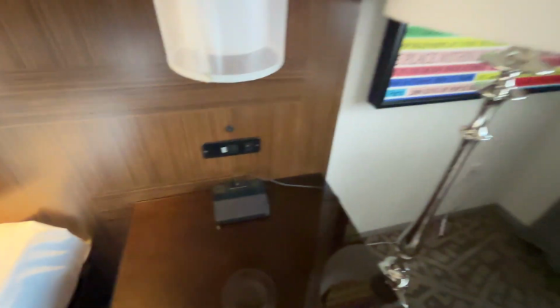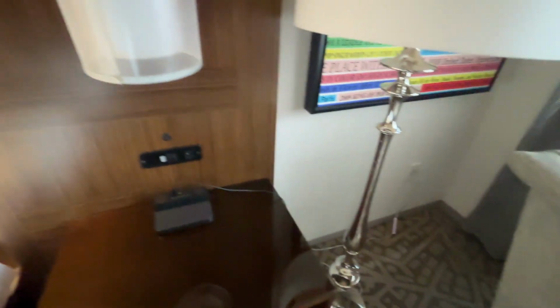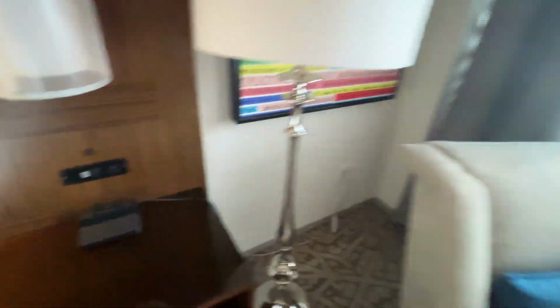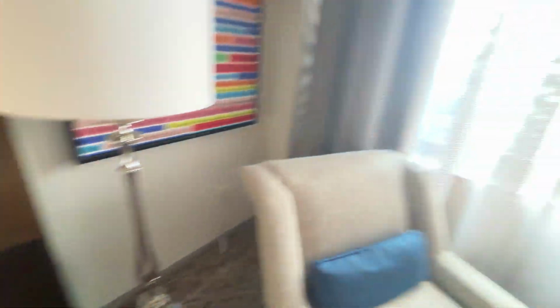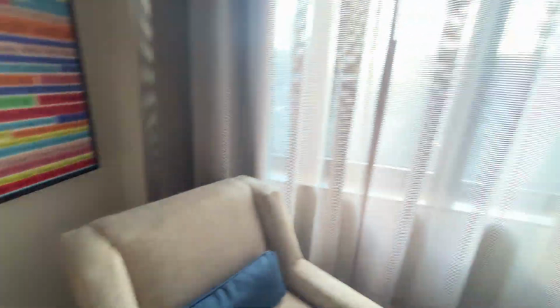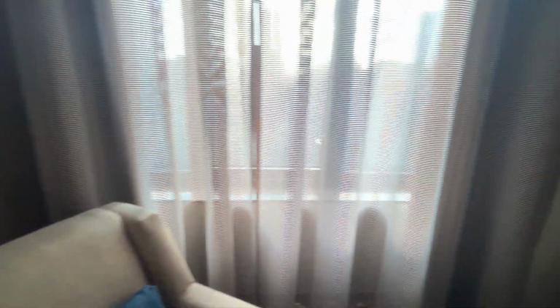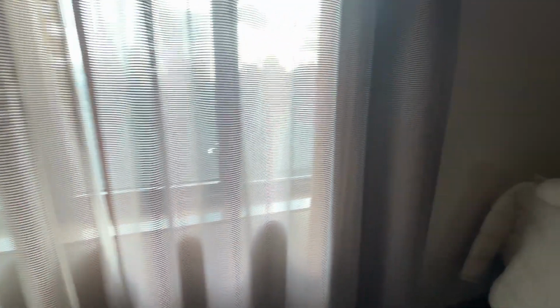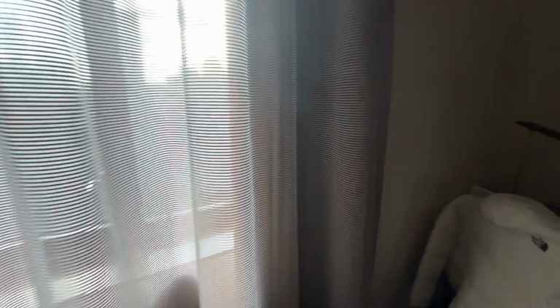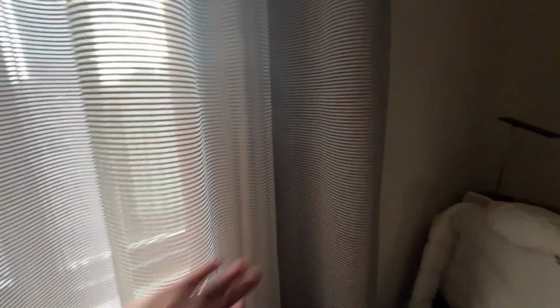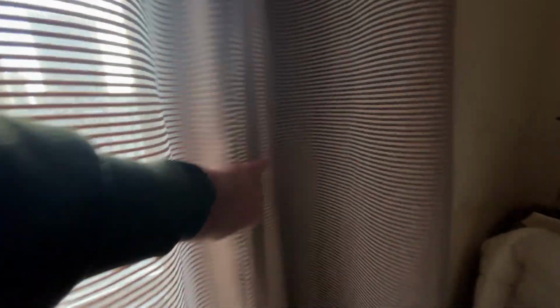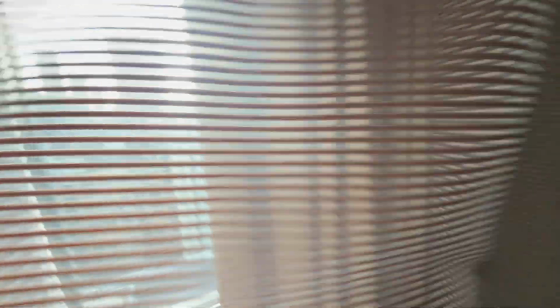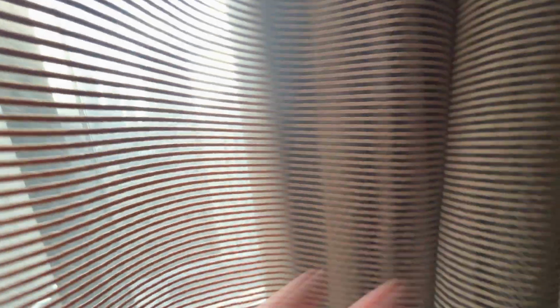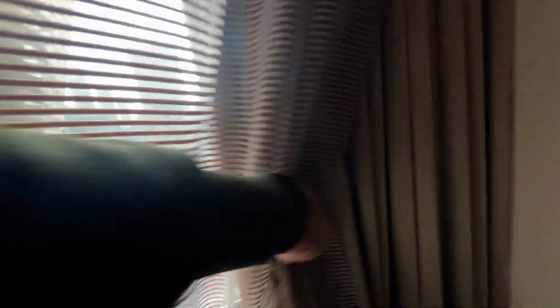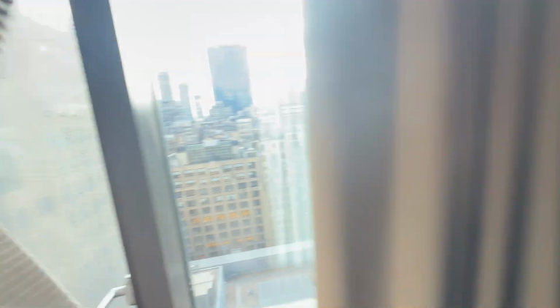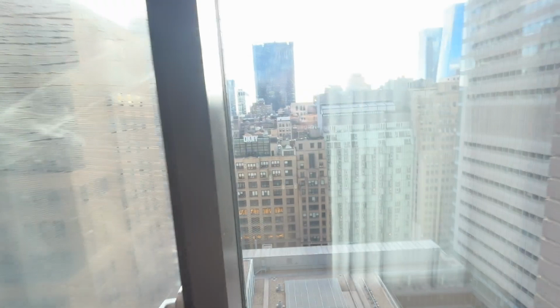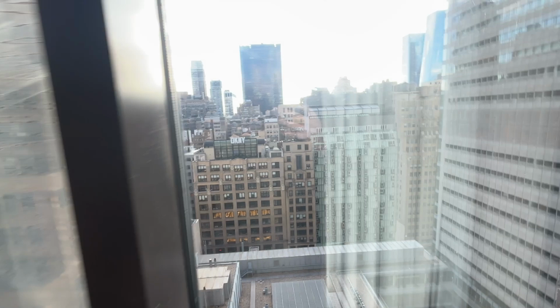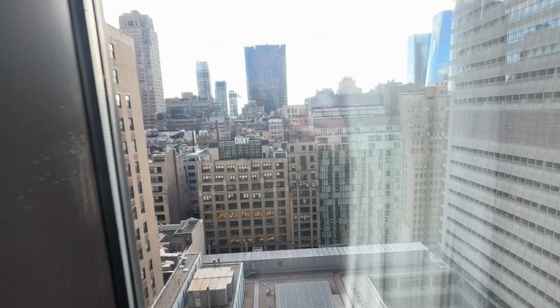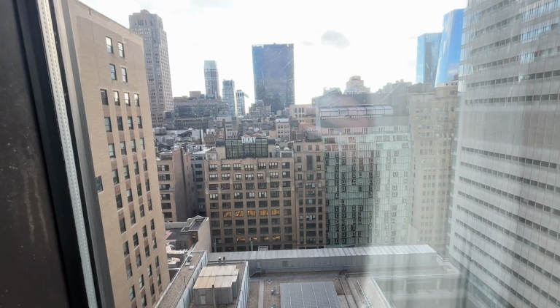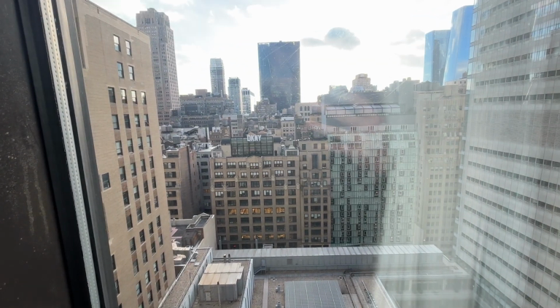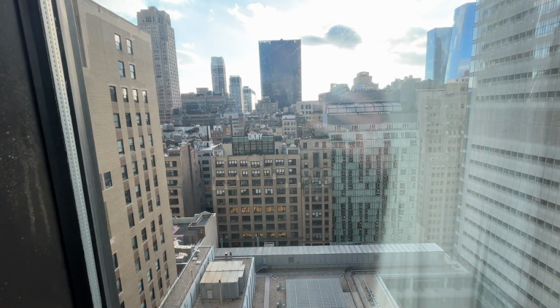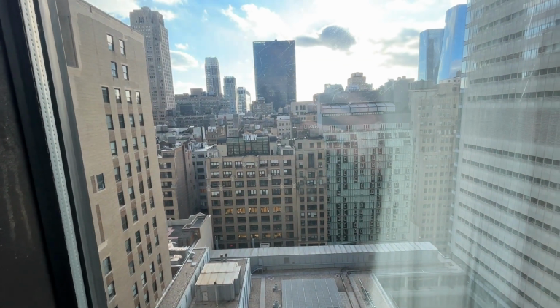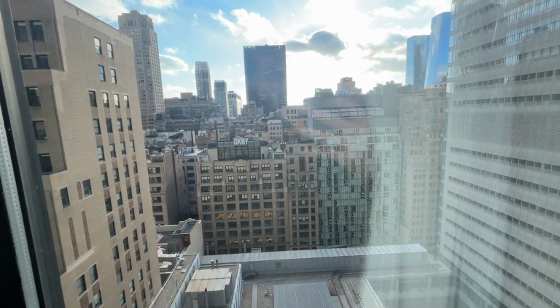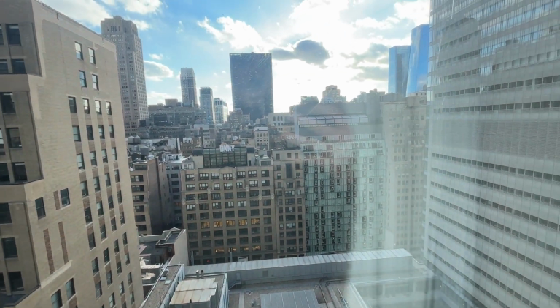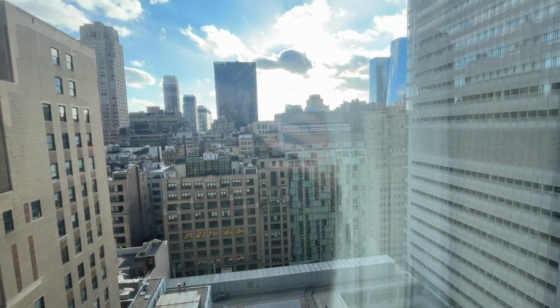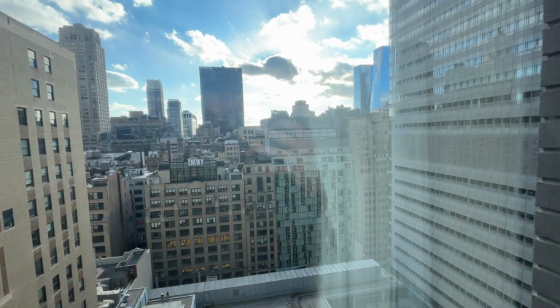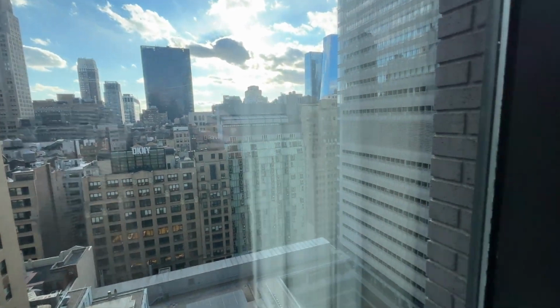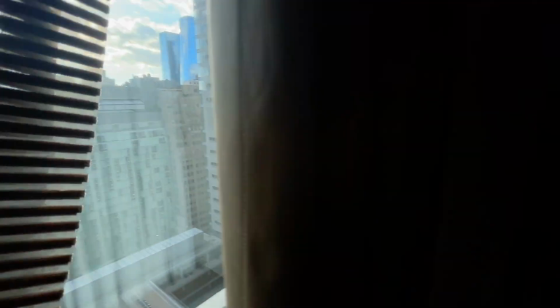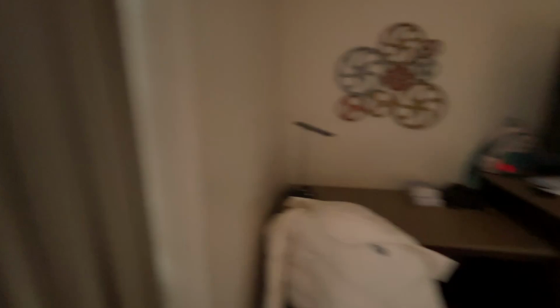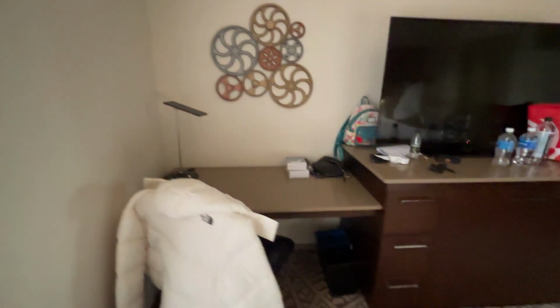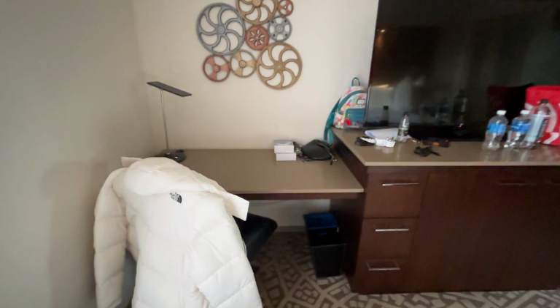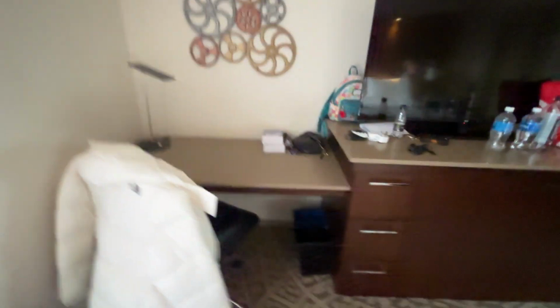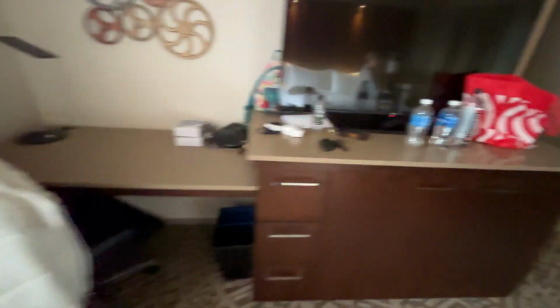Wall sockets here too. The view we've got is just like a city view really, looking out onto New York. And there's a bit of a desk there.